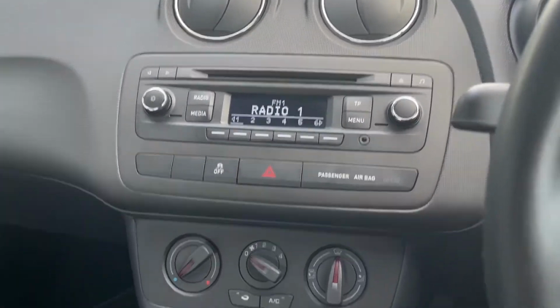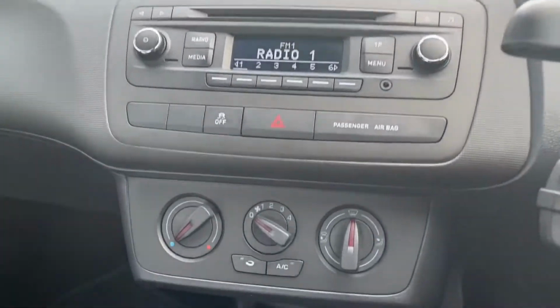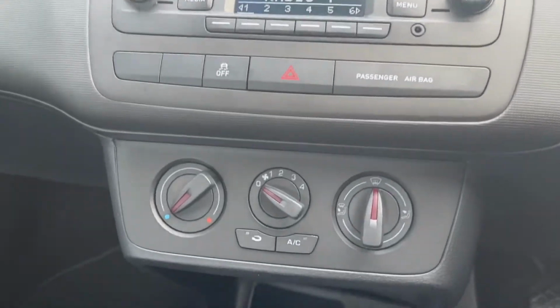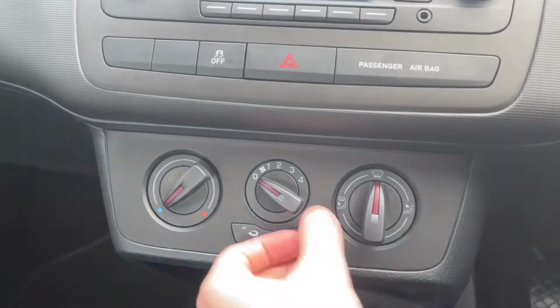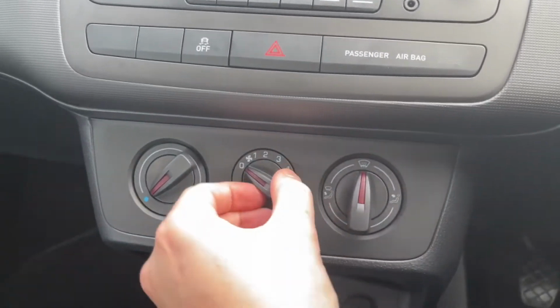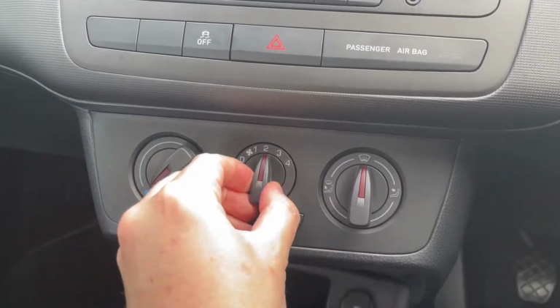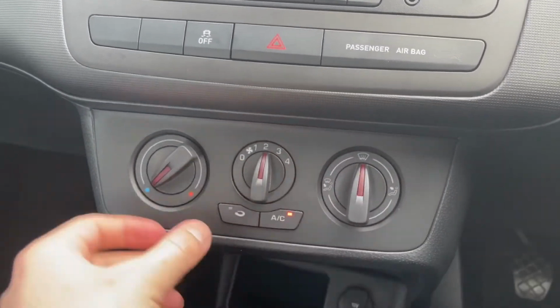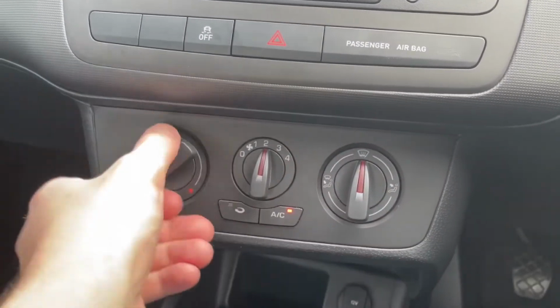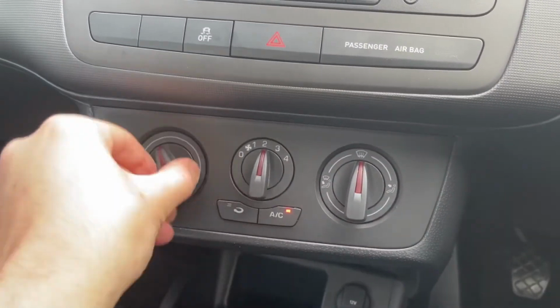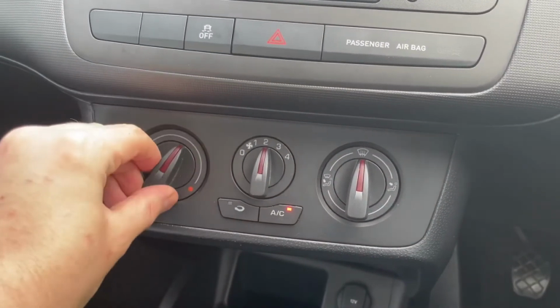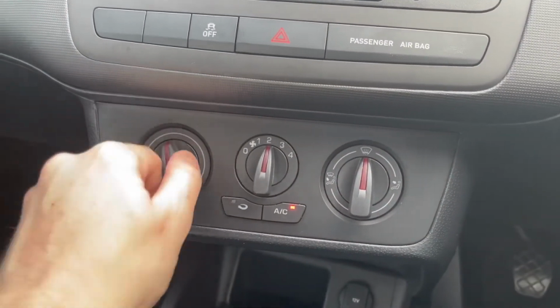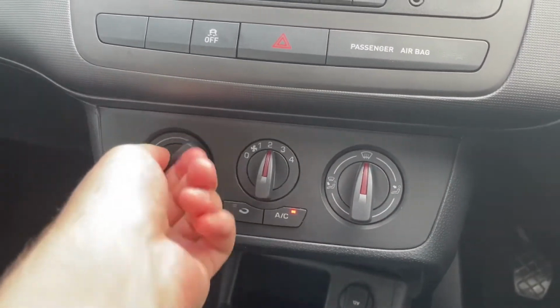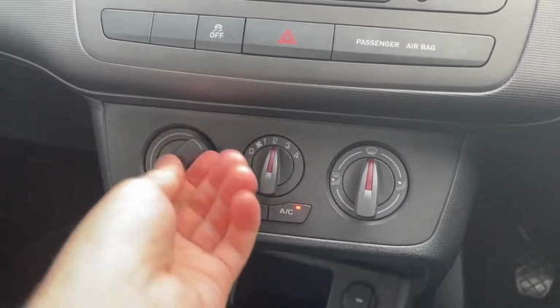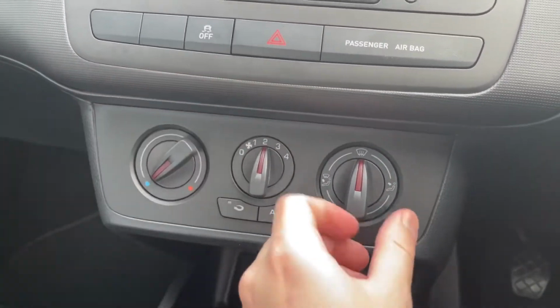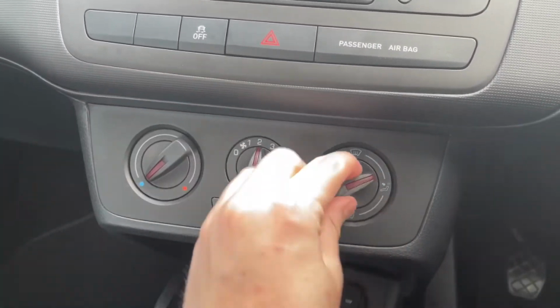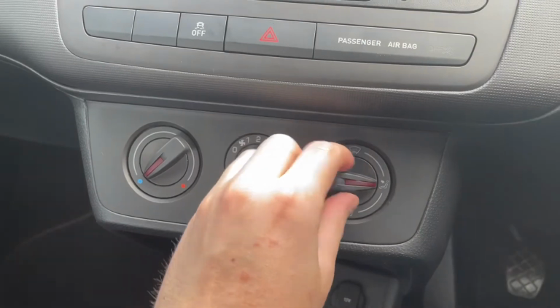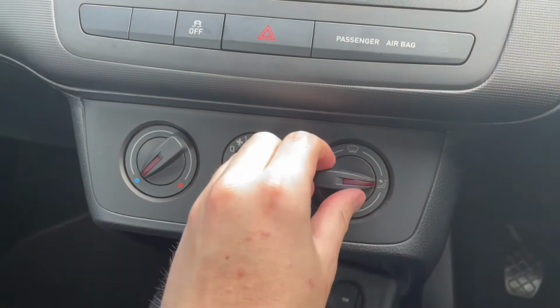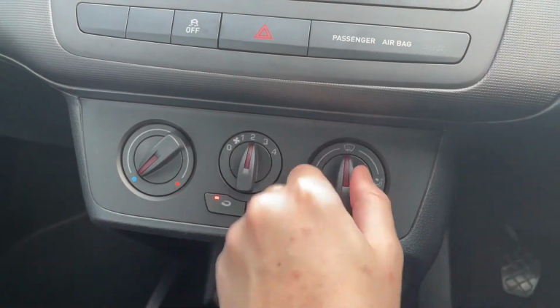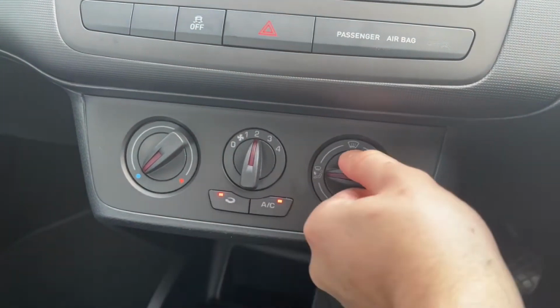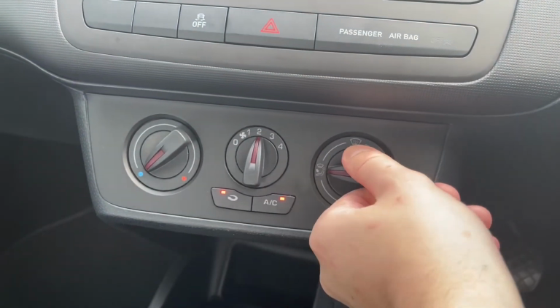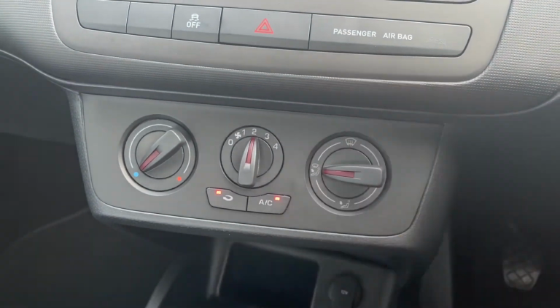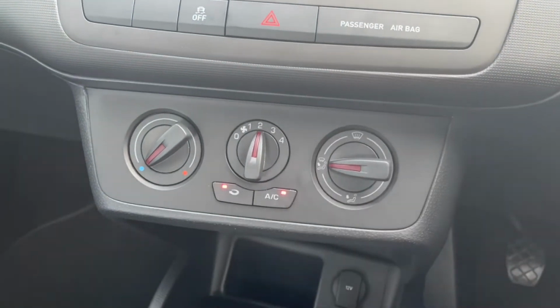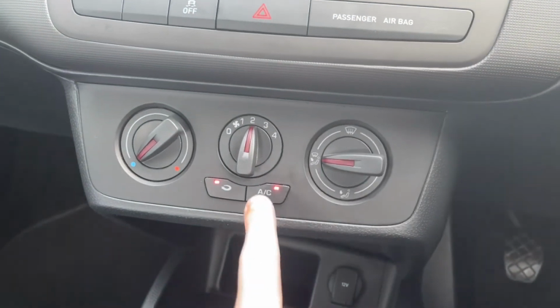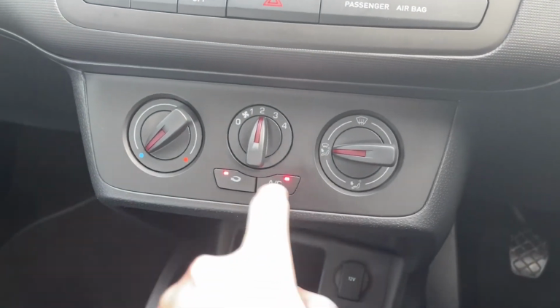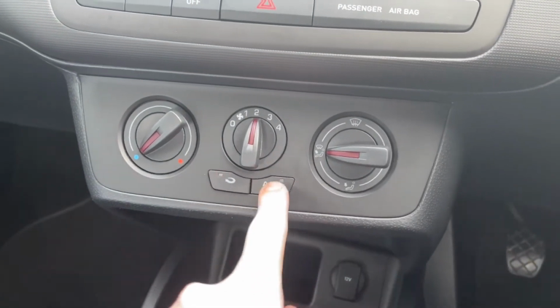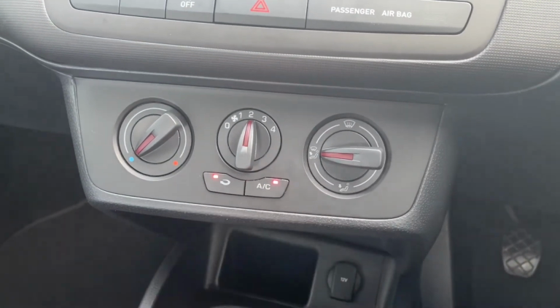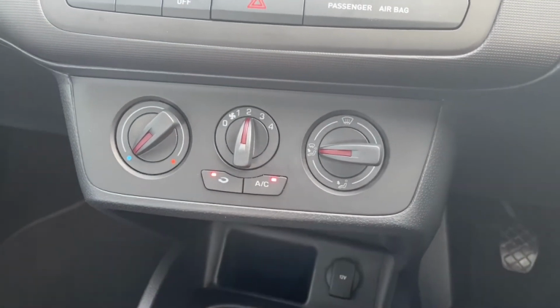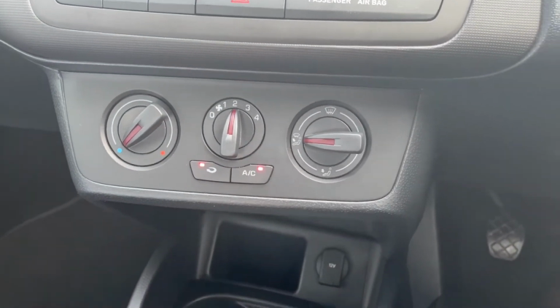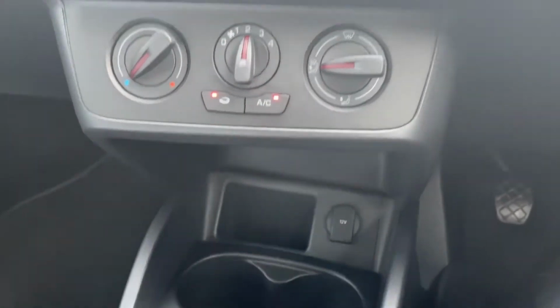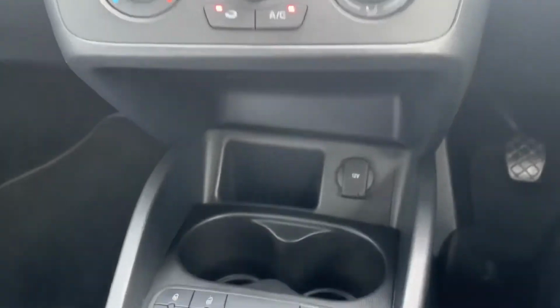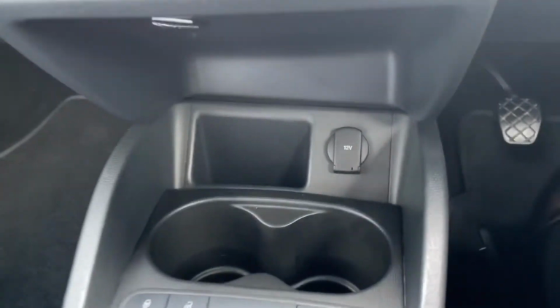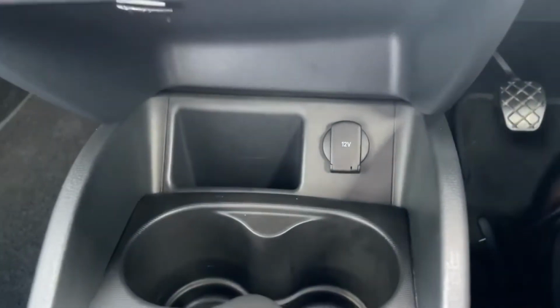Moving further down here, there's your climate control with your fan speed in the middle, the temperature on the left and where the air is outputted on the right. And below that you even have your AC controls there, which is a nice touch.